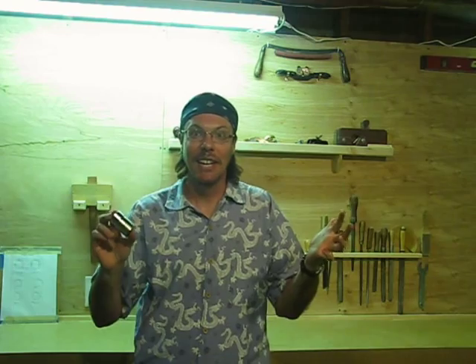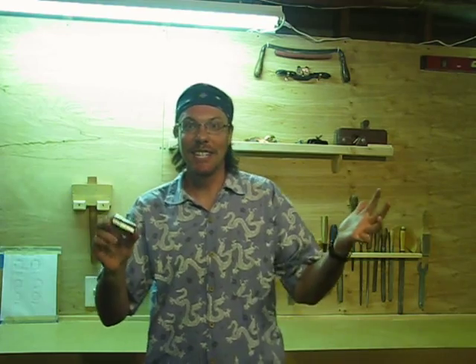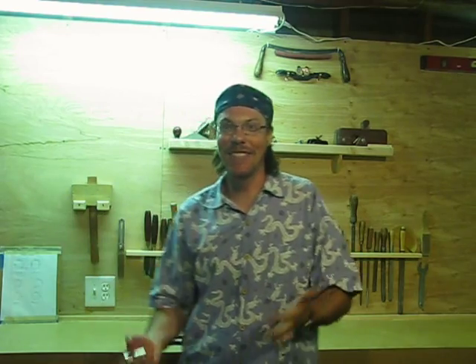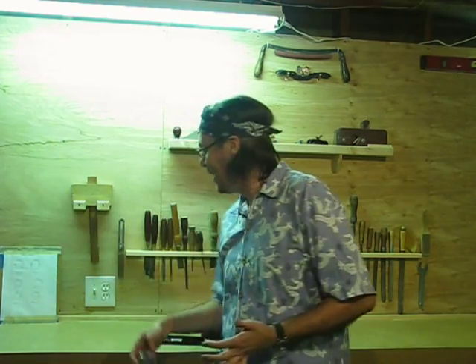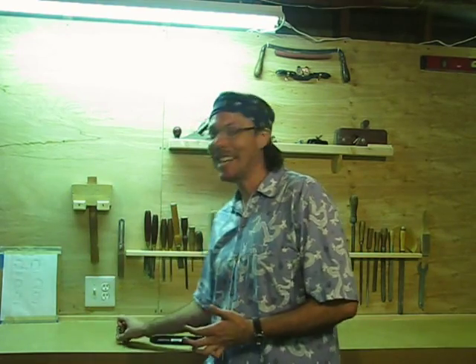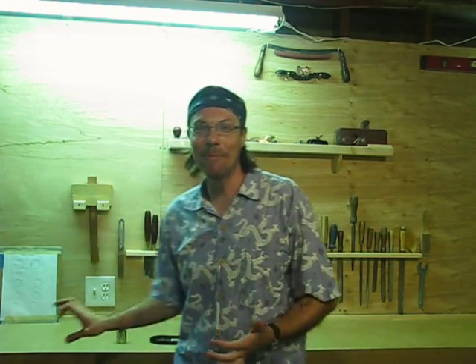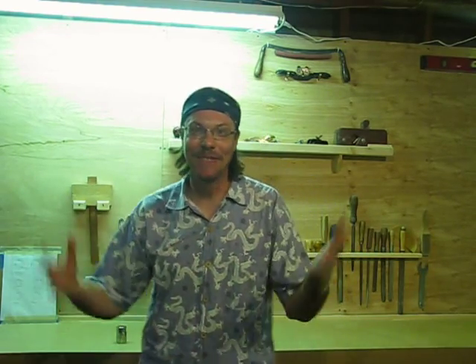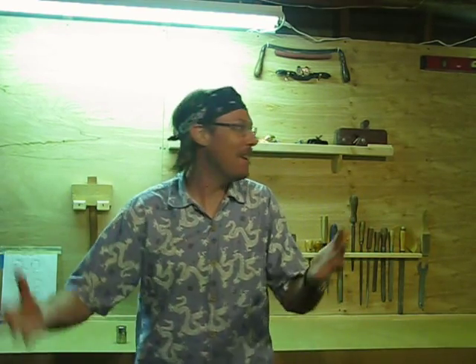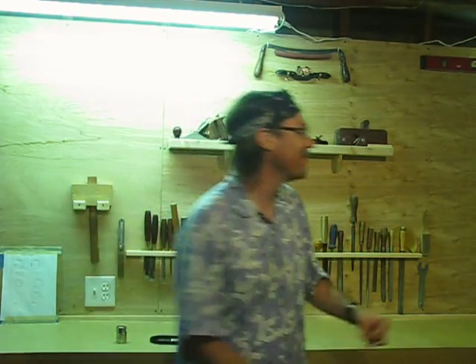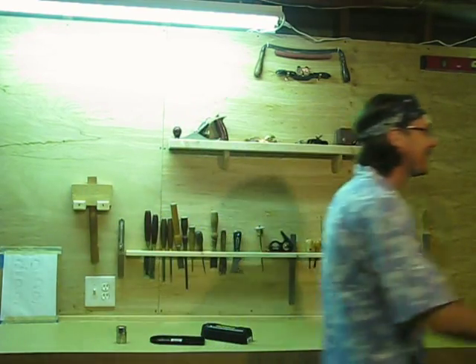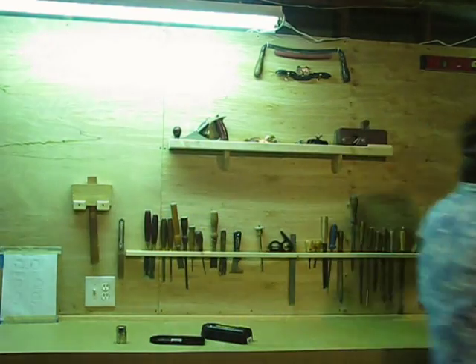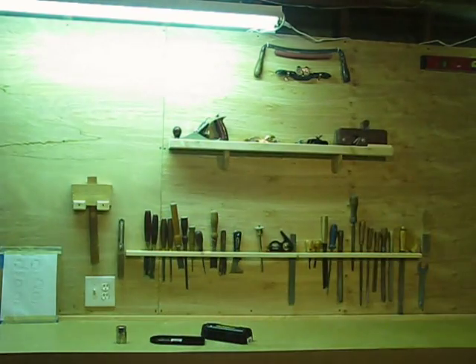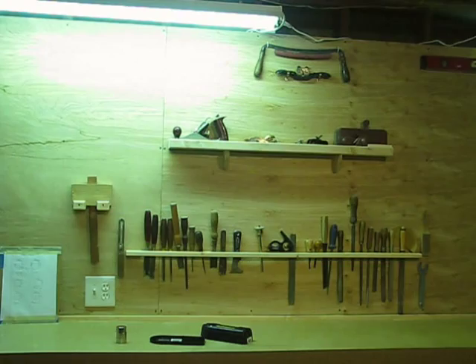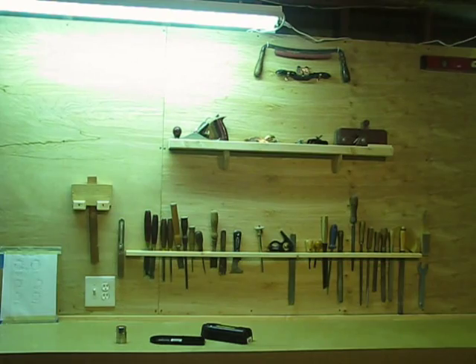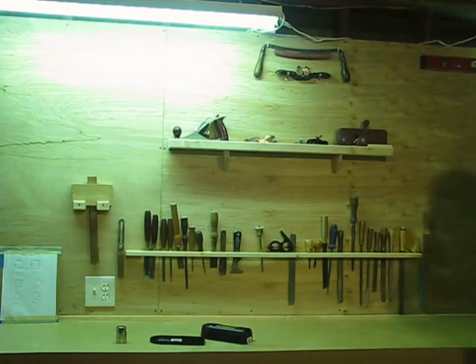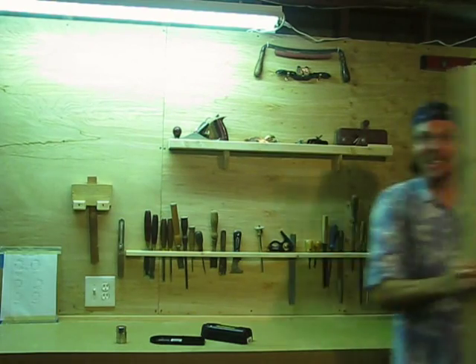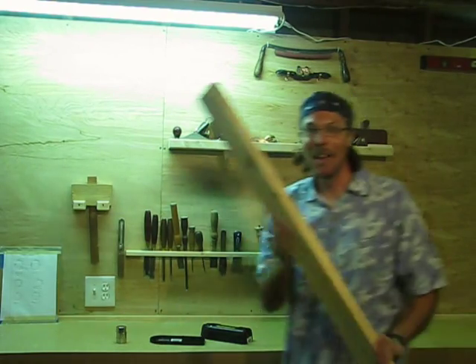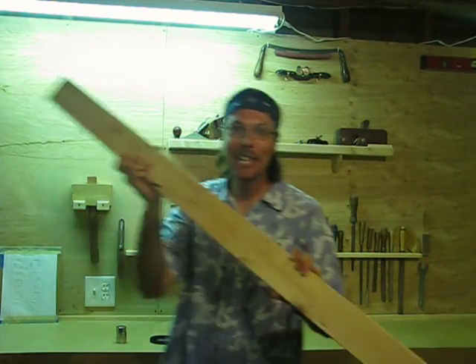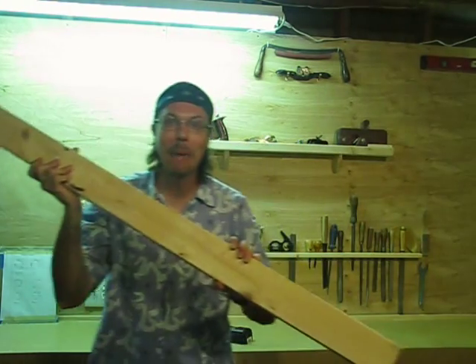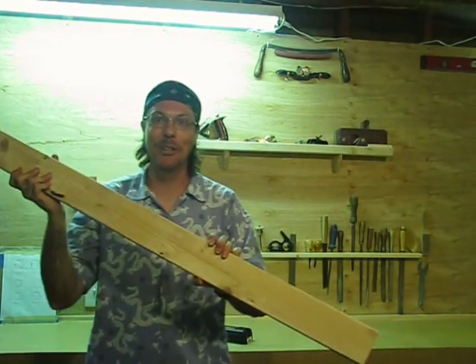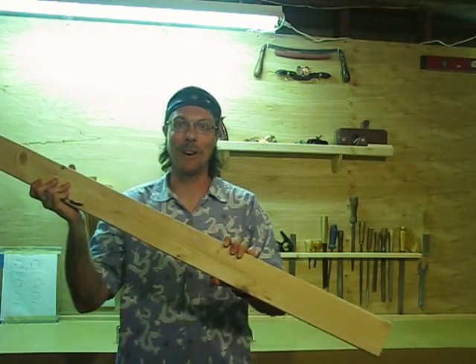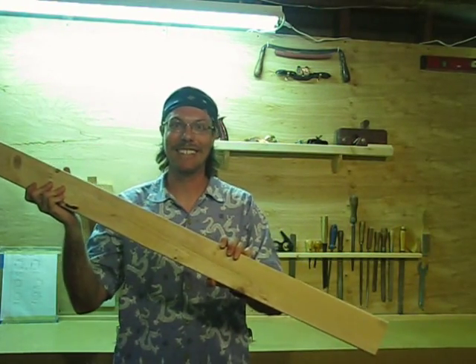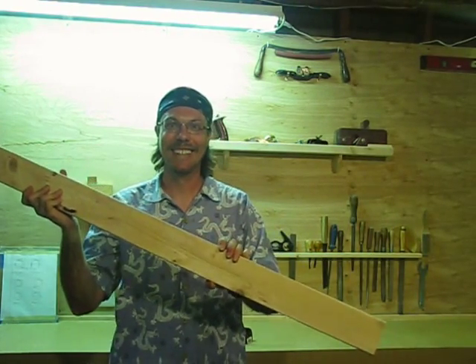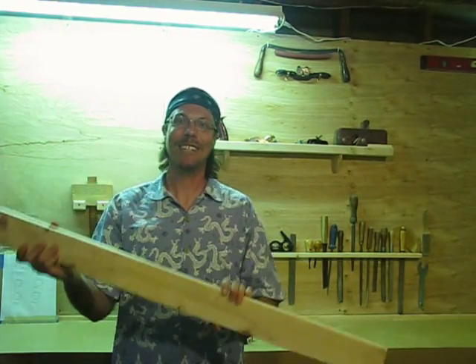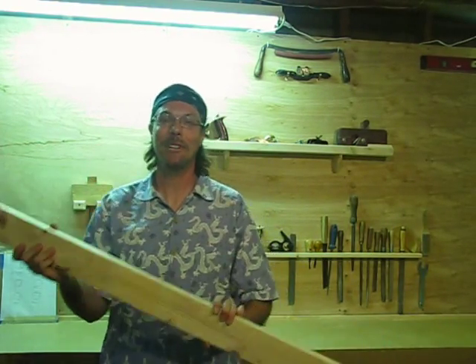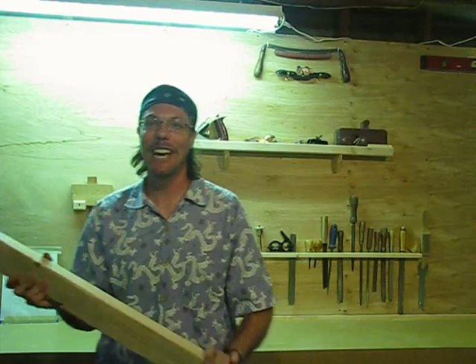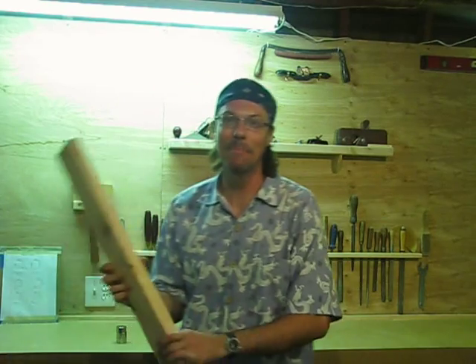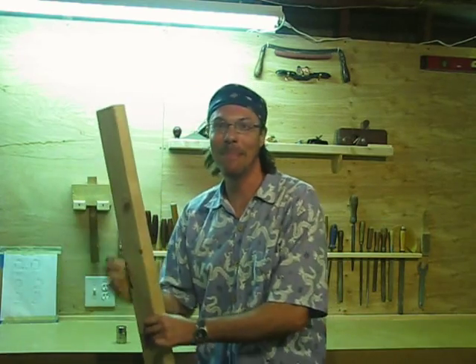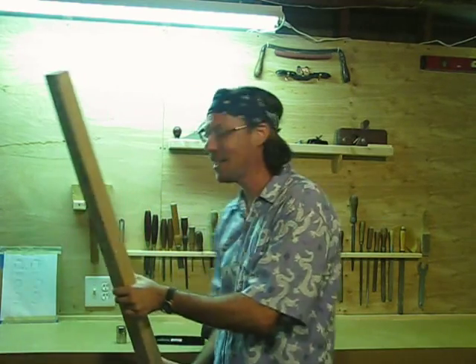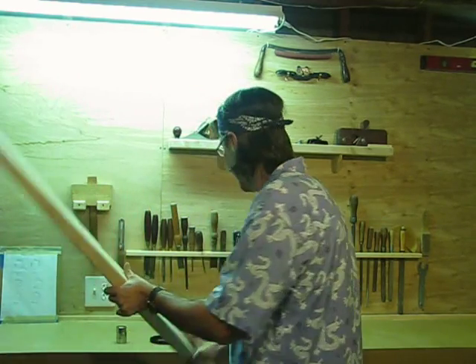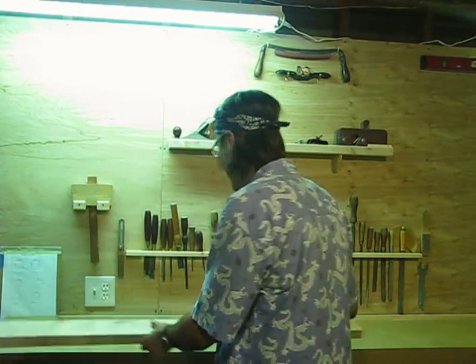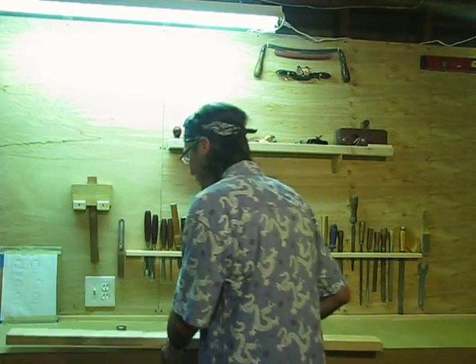And I said, magnet separator, come on. What do you think 2x4s are for? So today I'm going to show you how to separate some magnets with a 2x4.